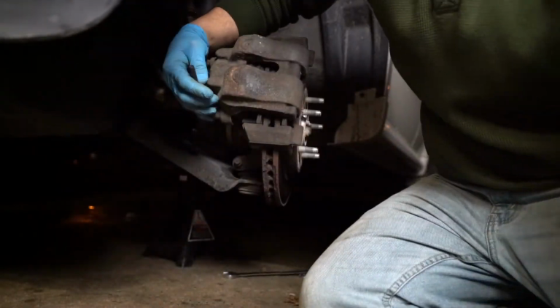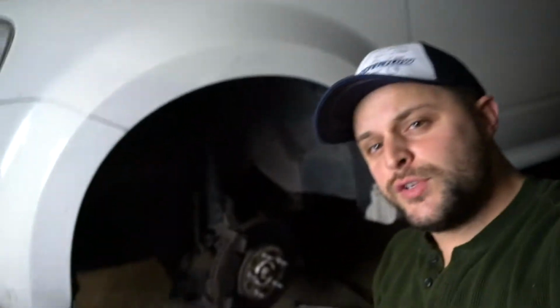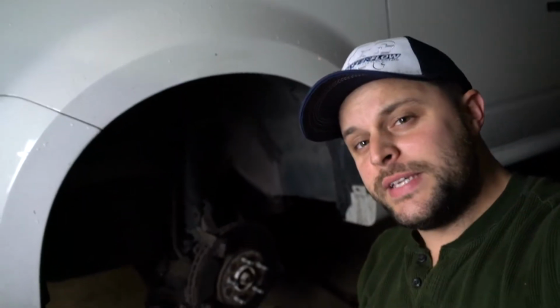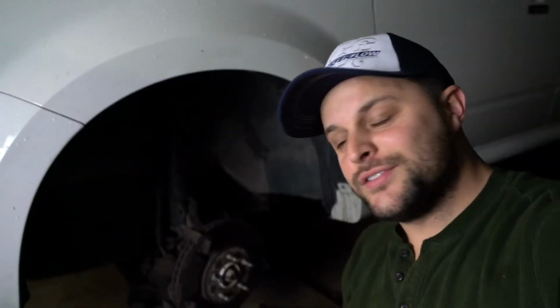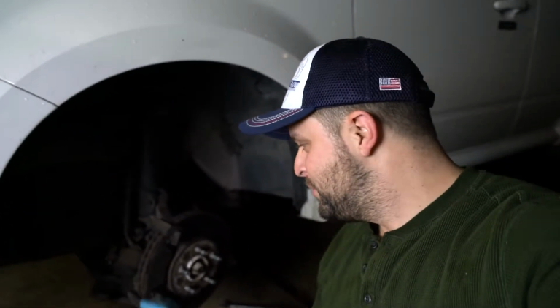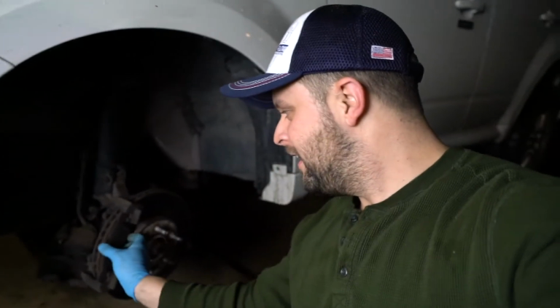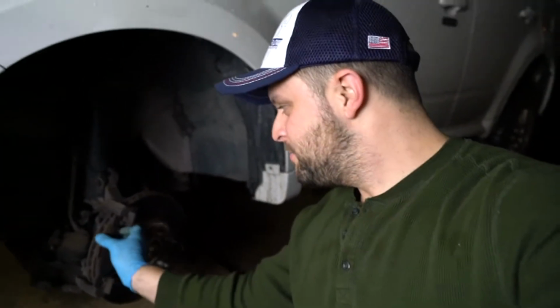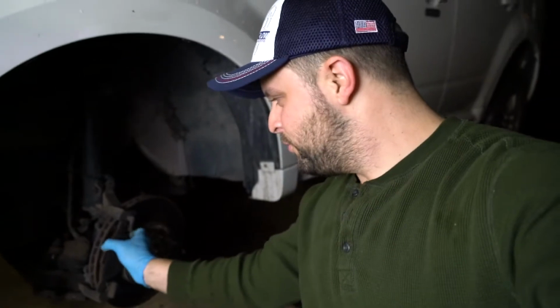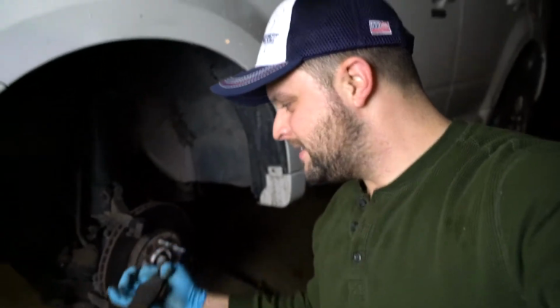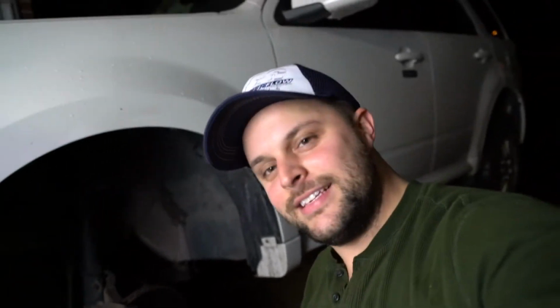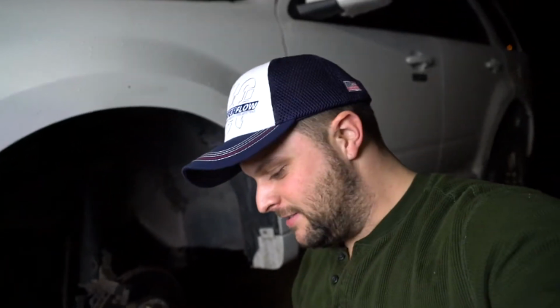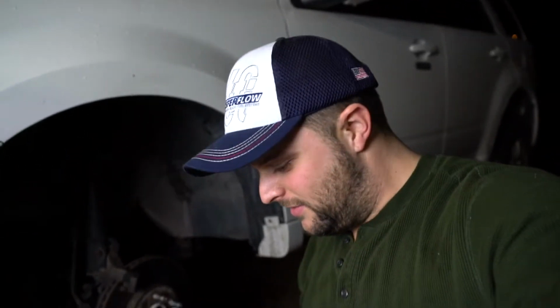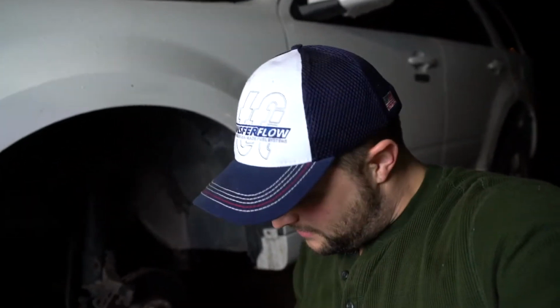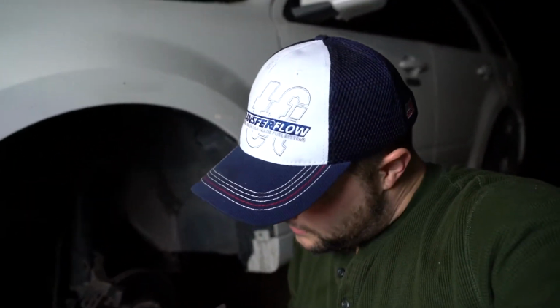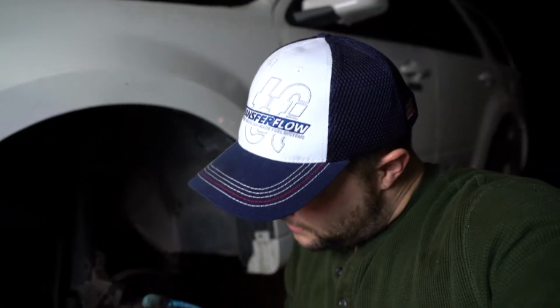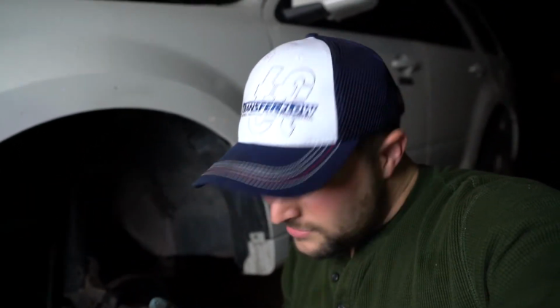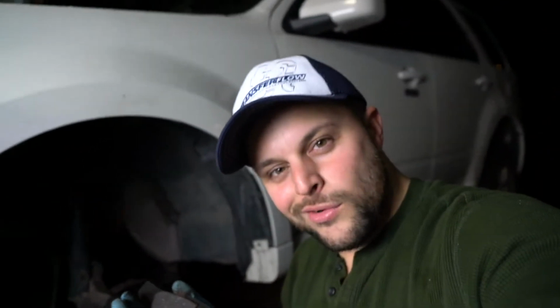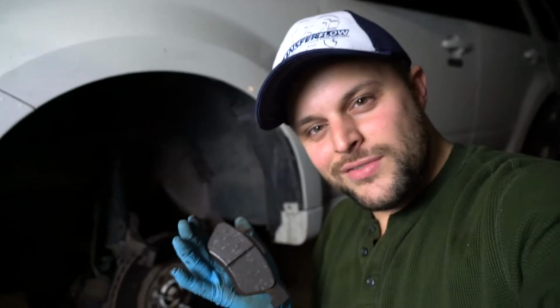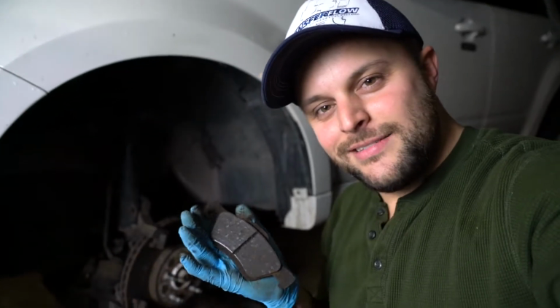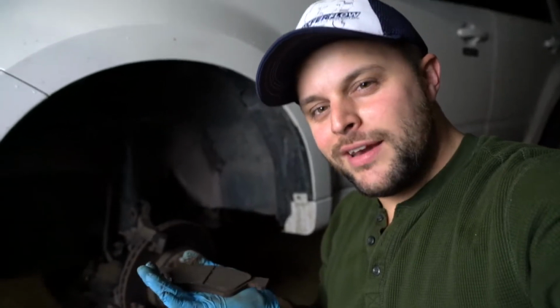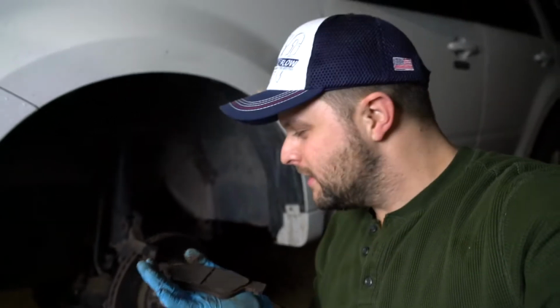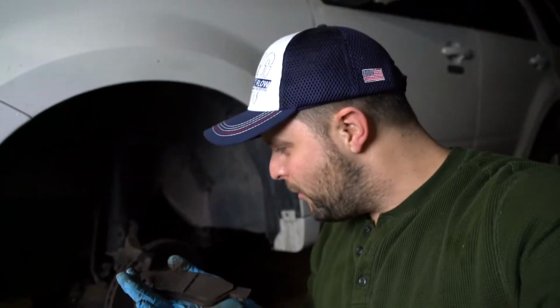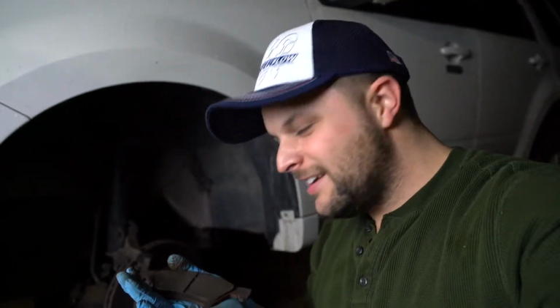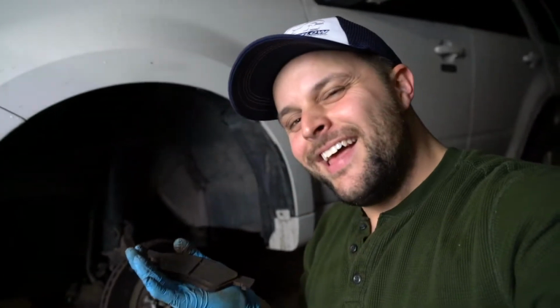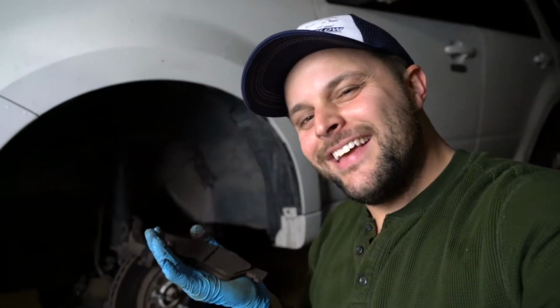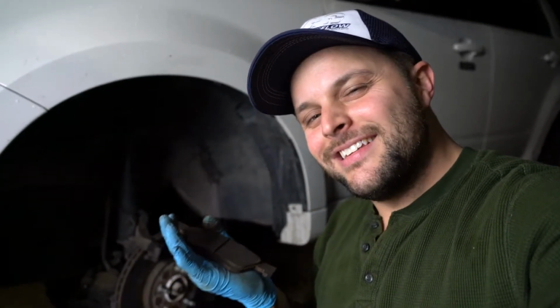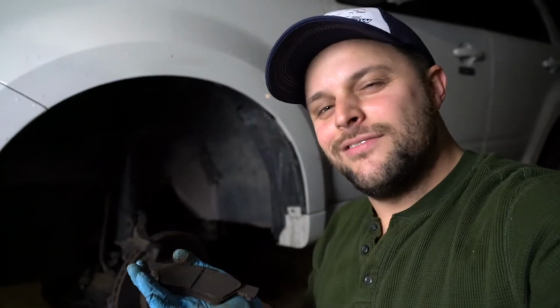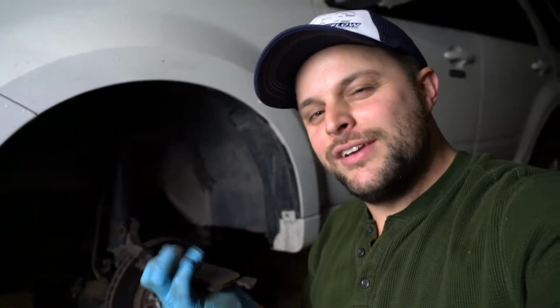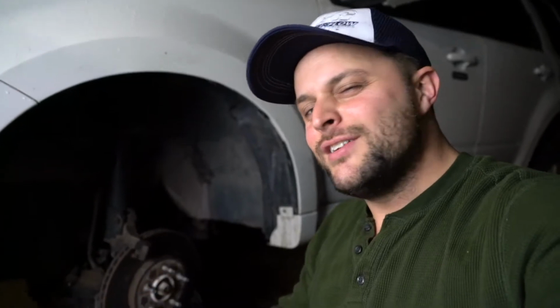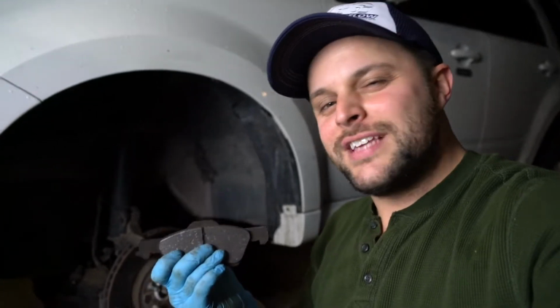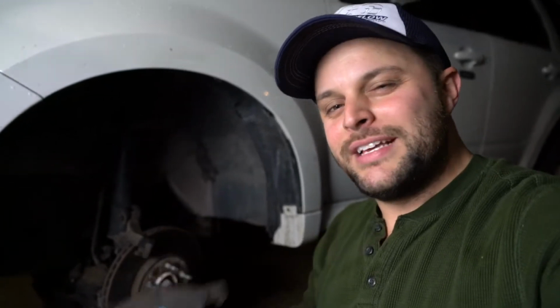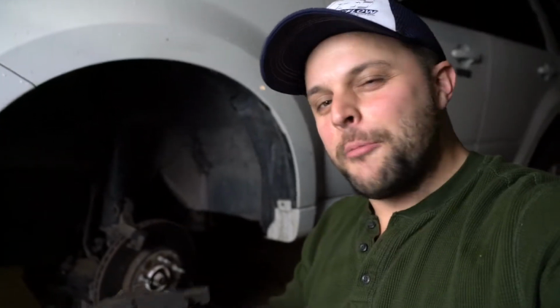Once you have those pieces unscrewed, it's pretty easy to take these pads off. These aren't the worst I've ever seen, but there's a lot of pulsing and vibration, so it's just time to replace and upgrade.